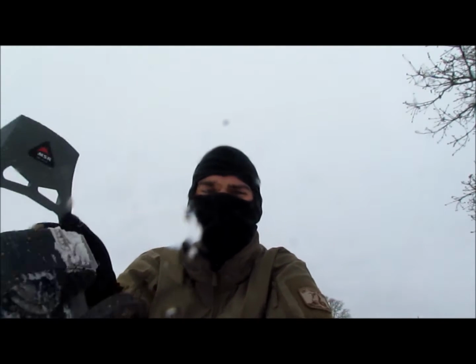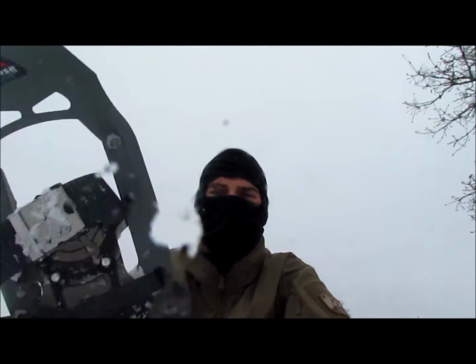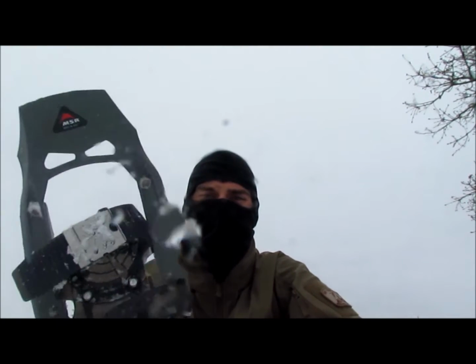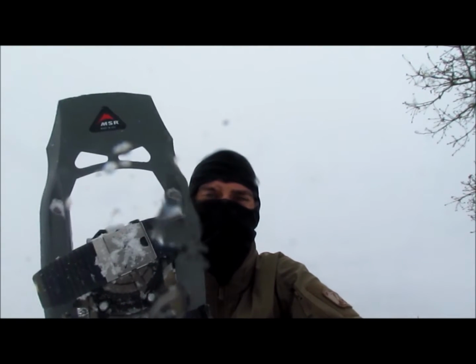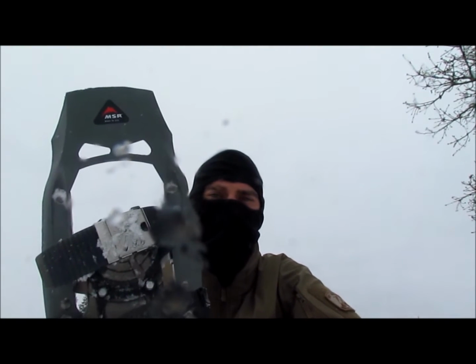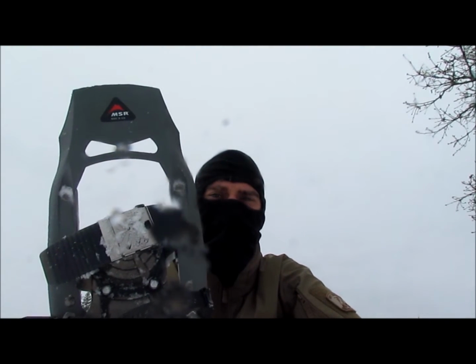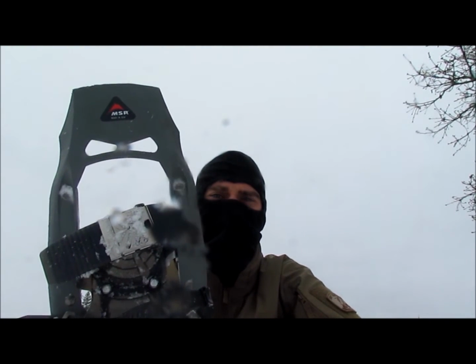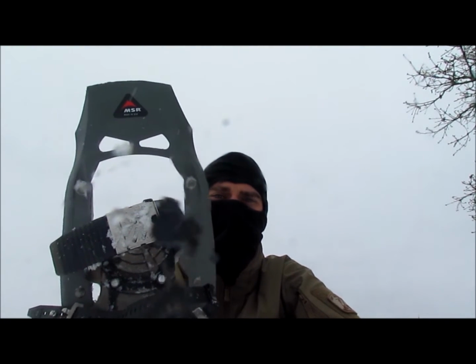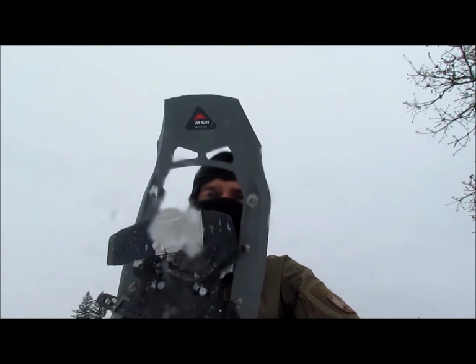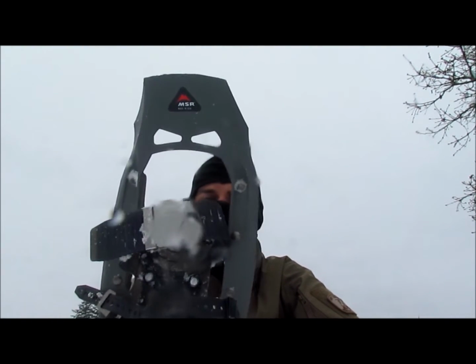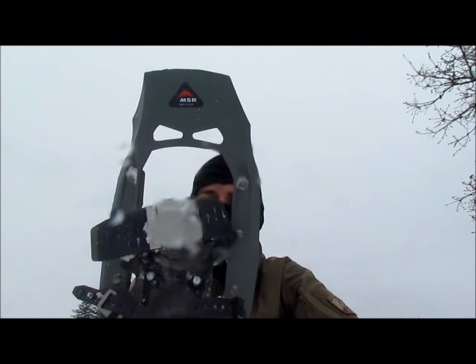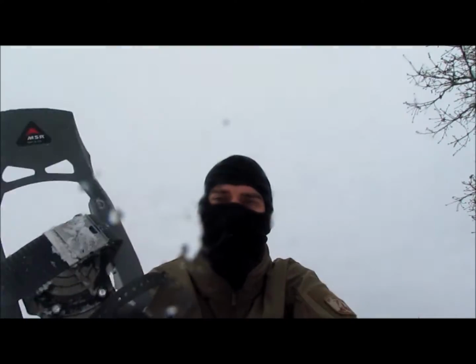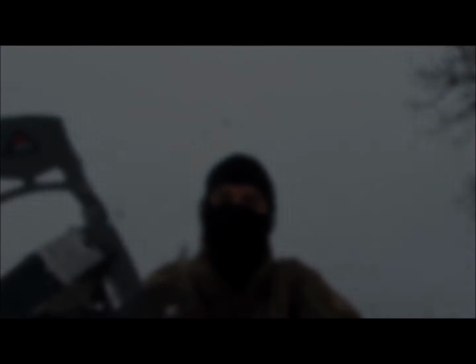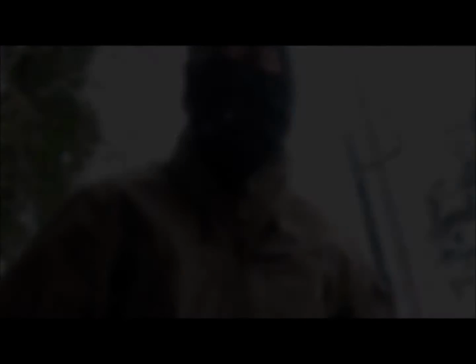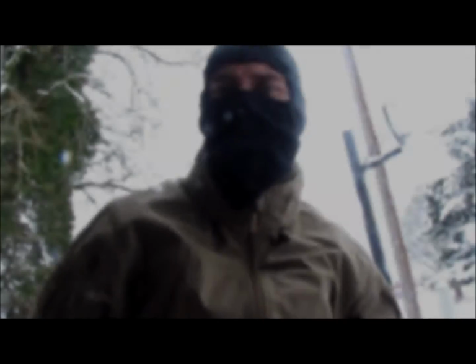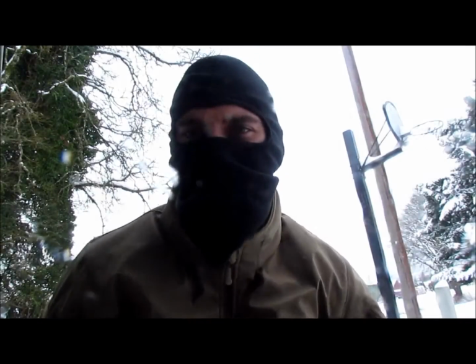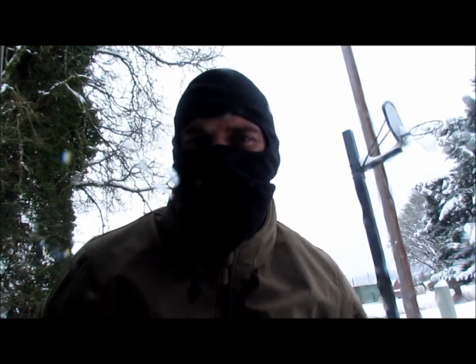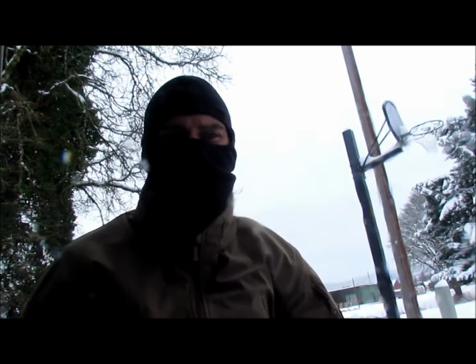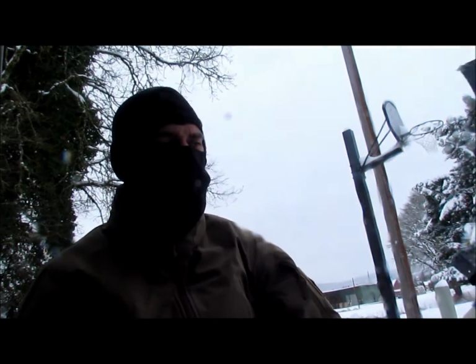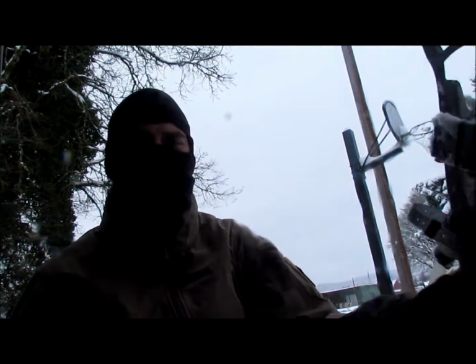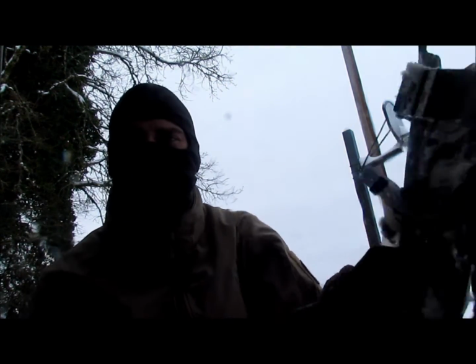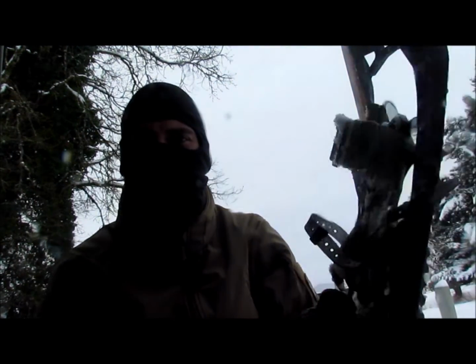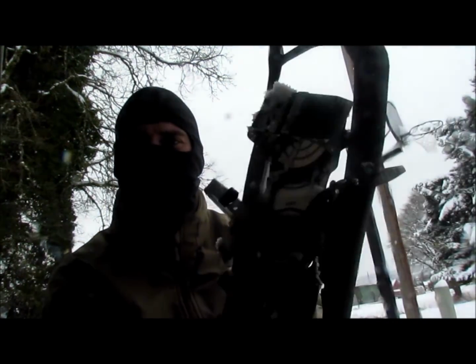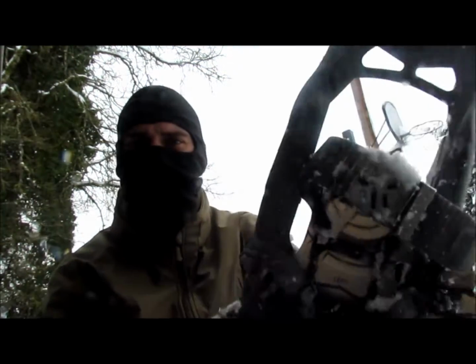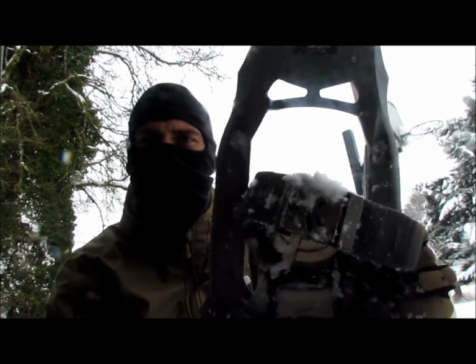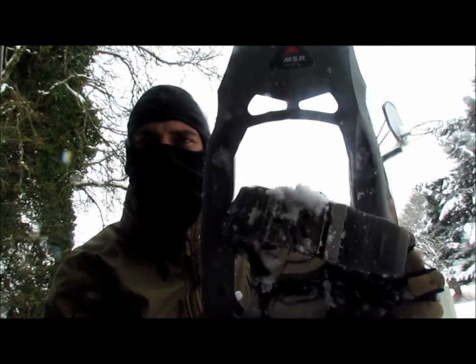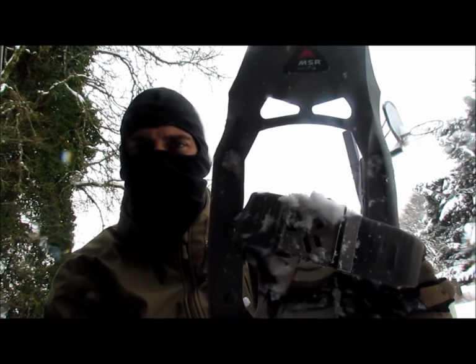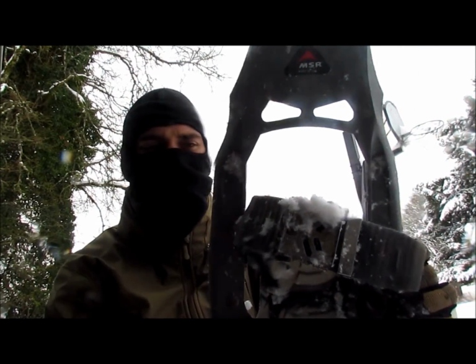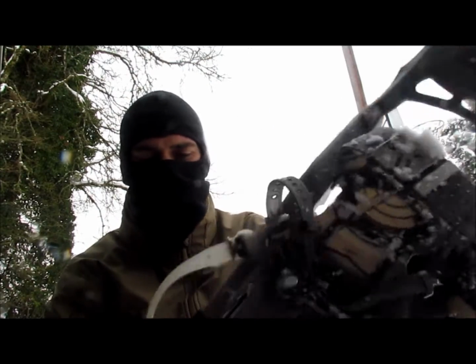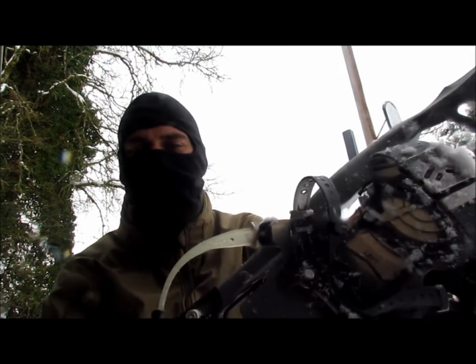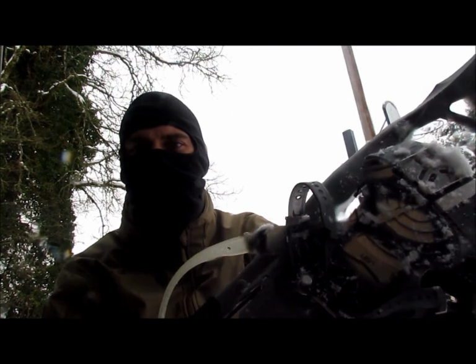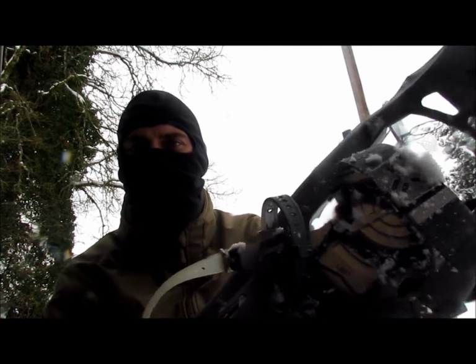It's a pair of the MSR Evo Tour 22. So these are the Evo Tour 22s — they're 22 inches long, obviously.